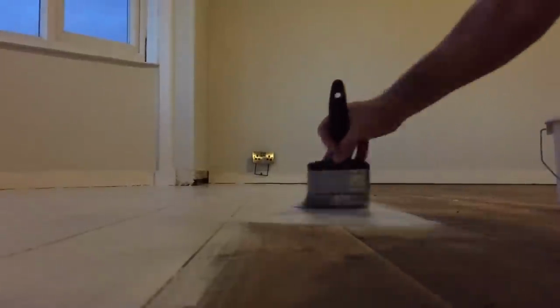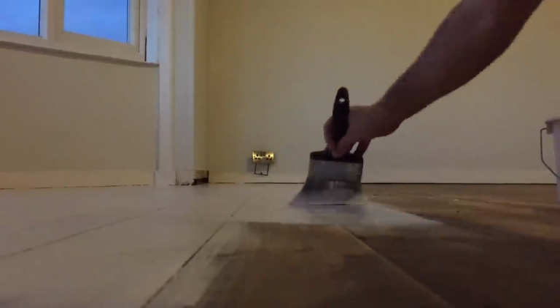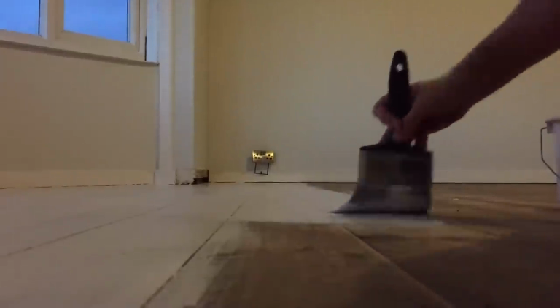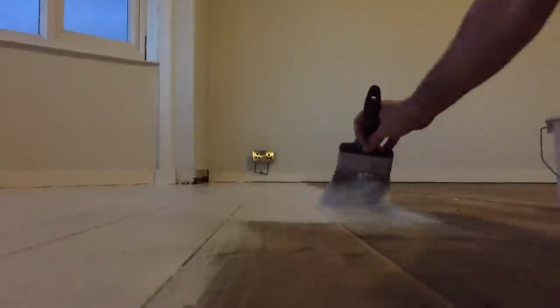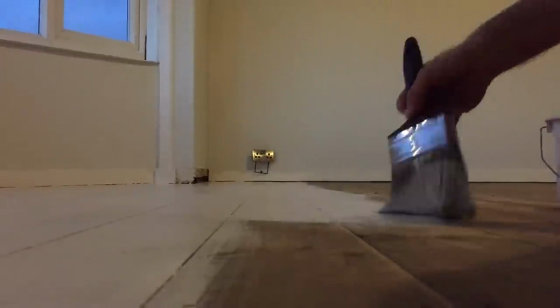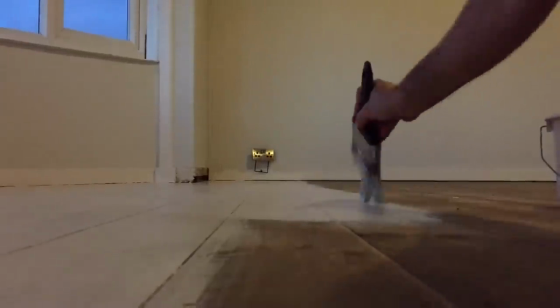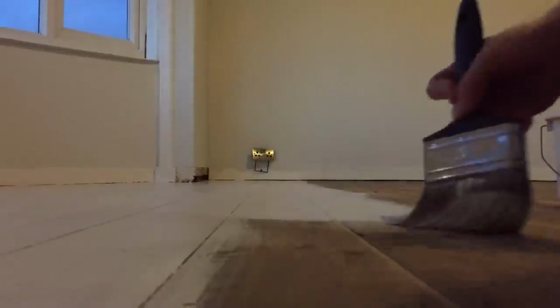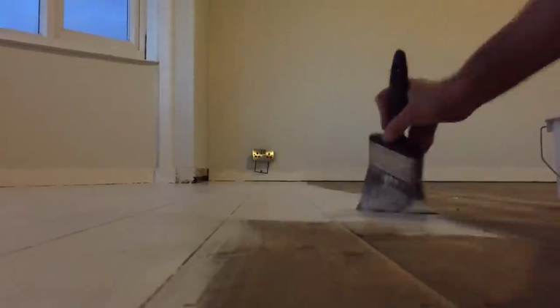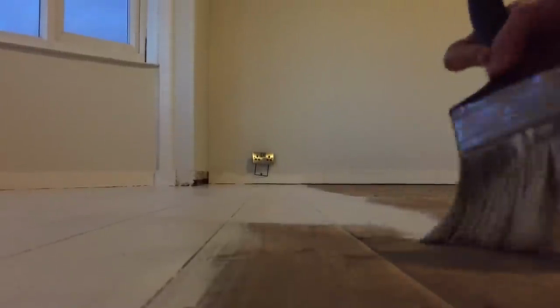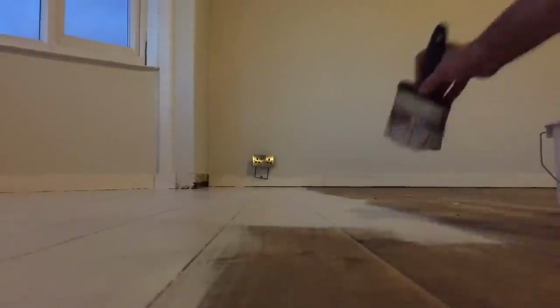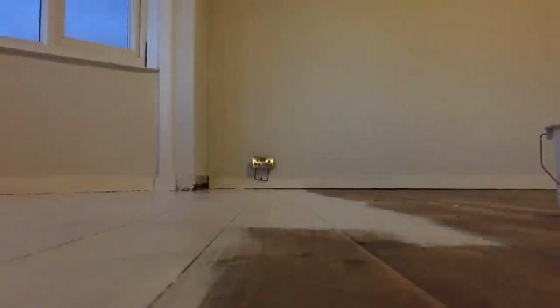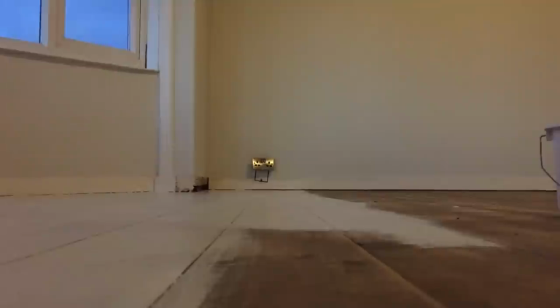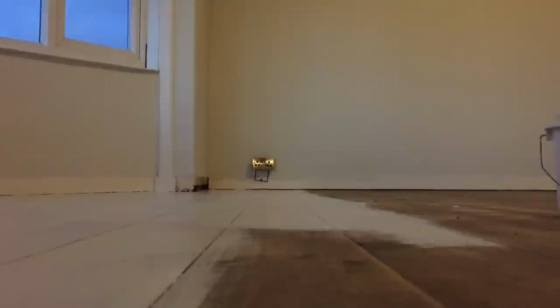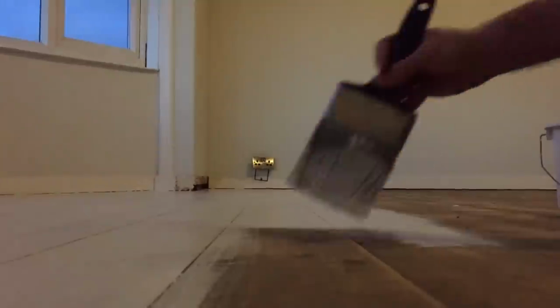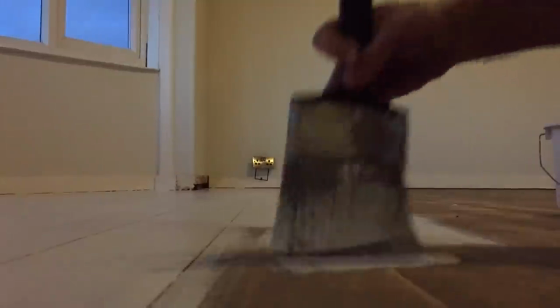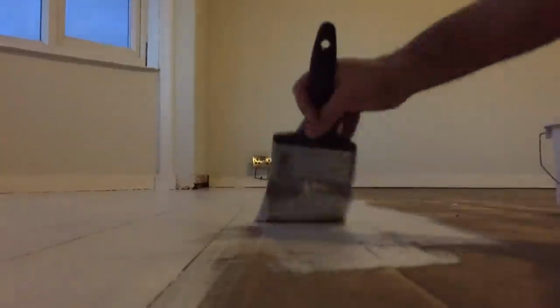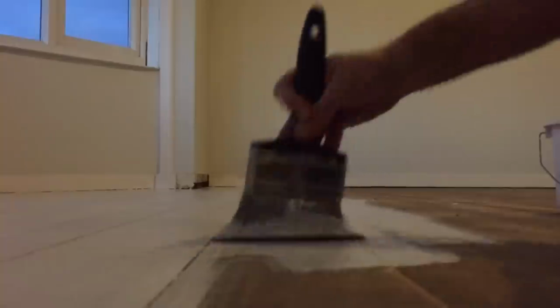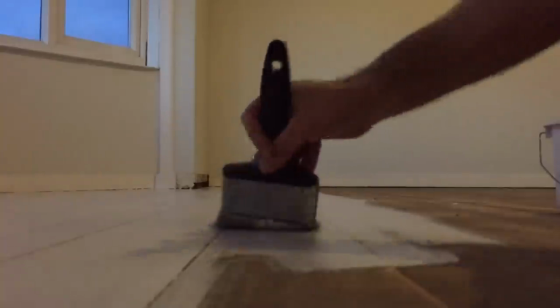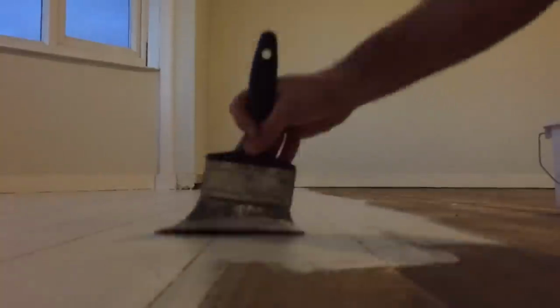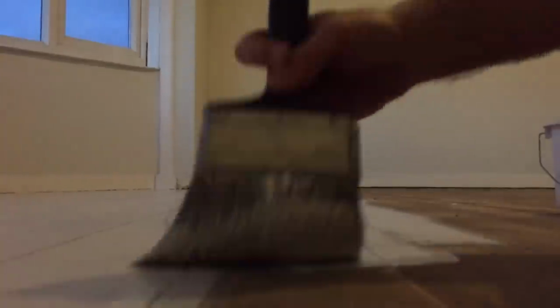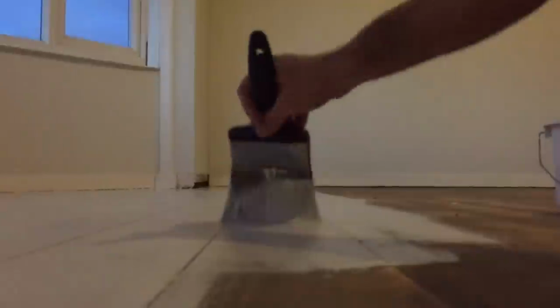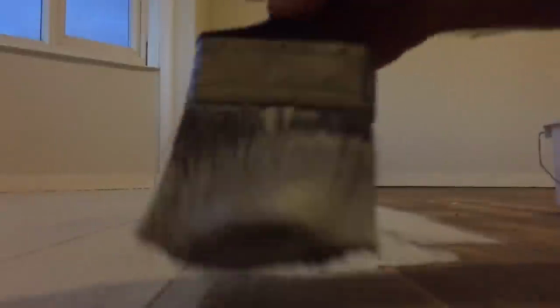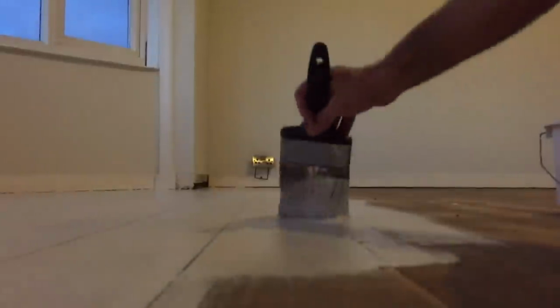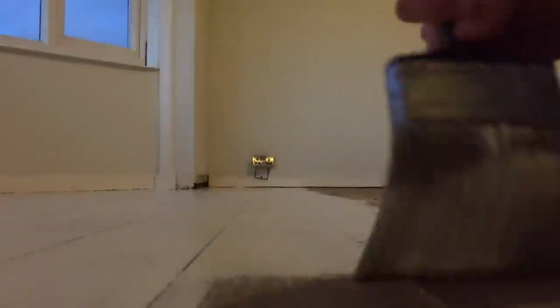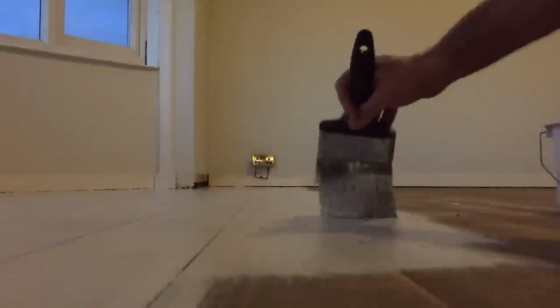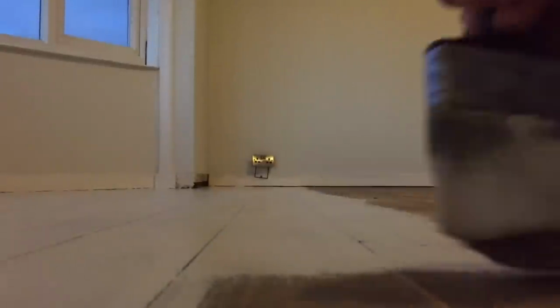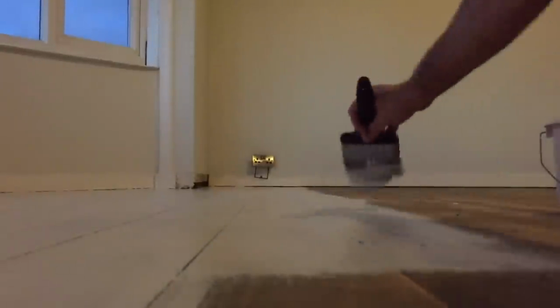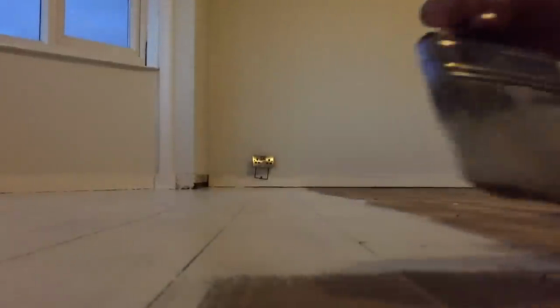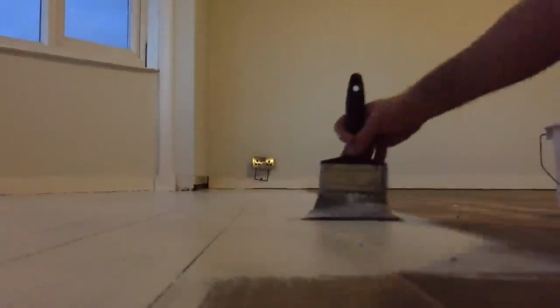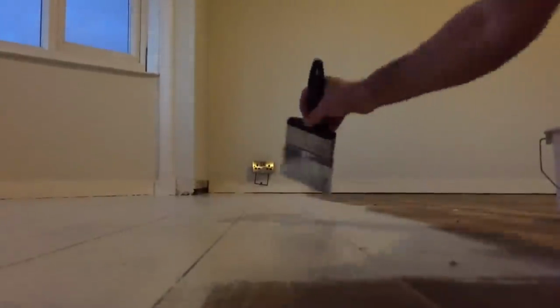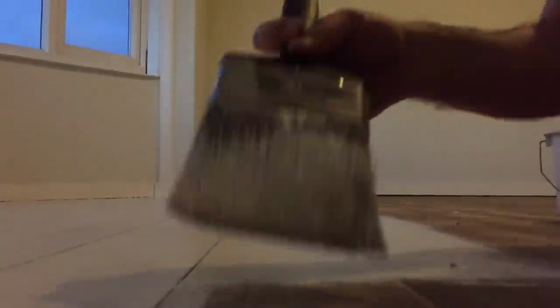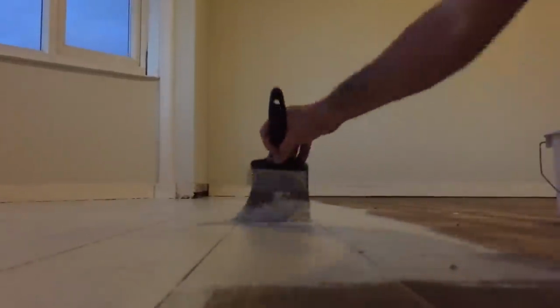Most floors like this will require three coats. Ideally you'd leave it overnight even if it is a quick-drying paint, just to let it go nice and hard. In between each coat you're then going to rub it down again.